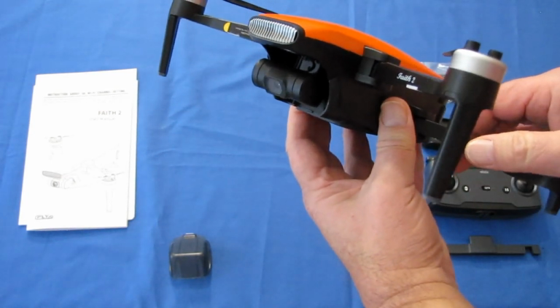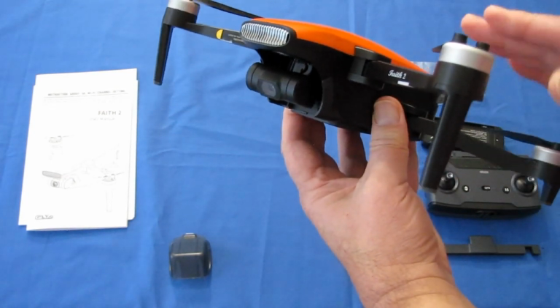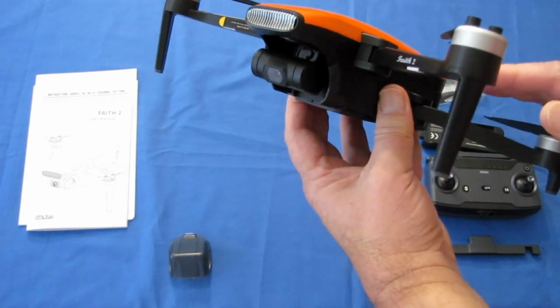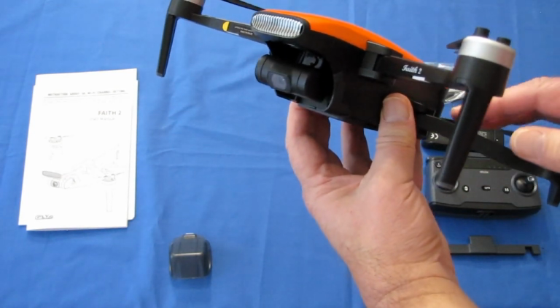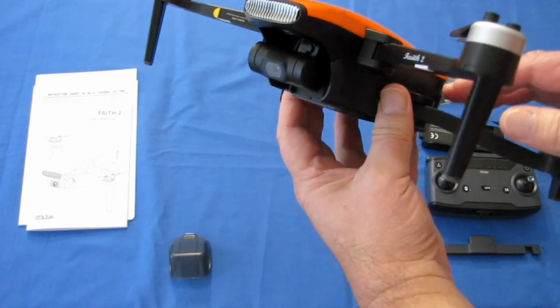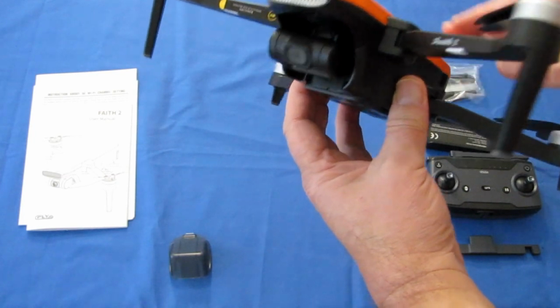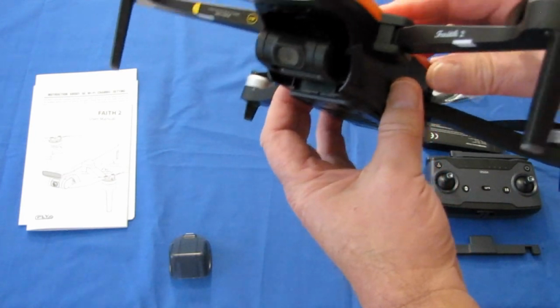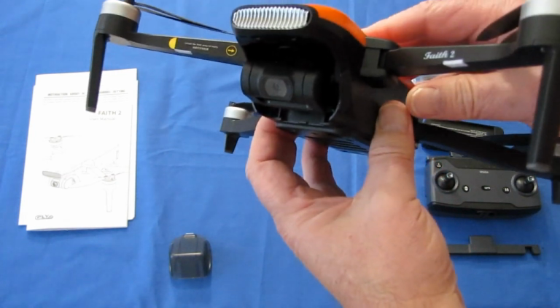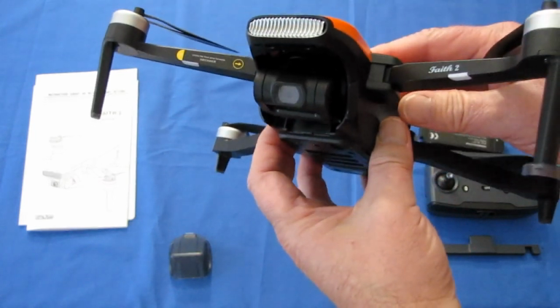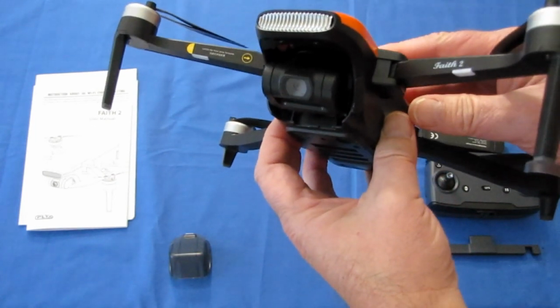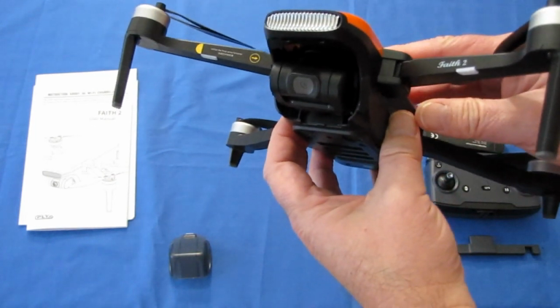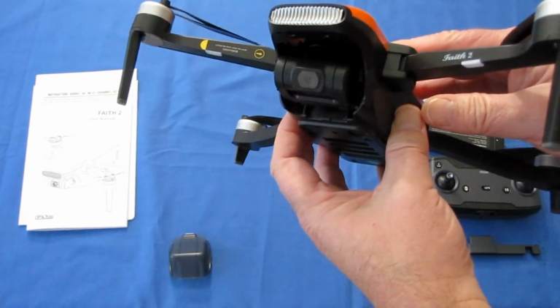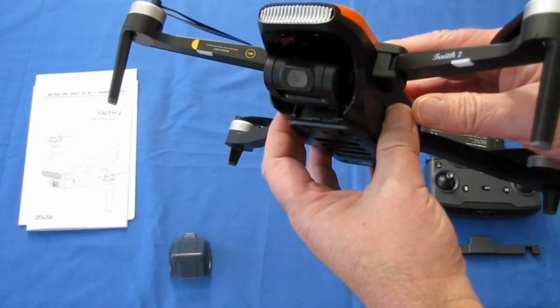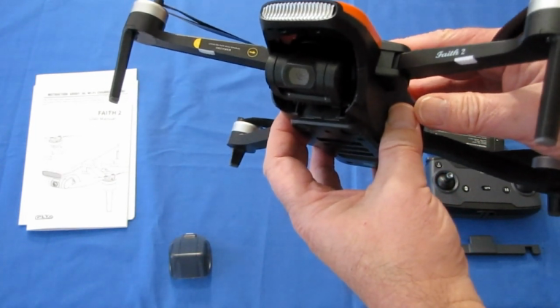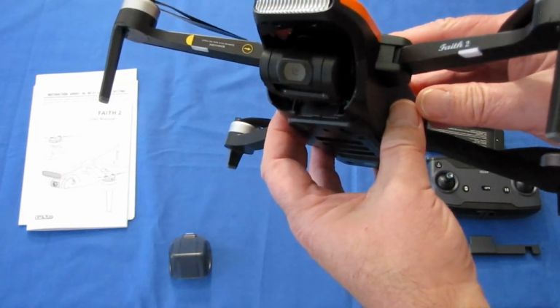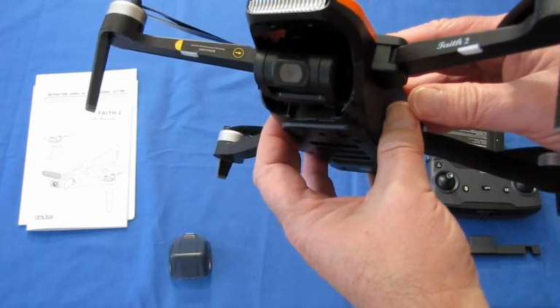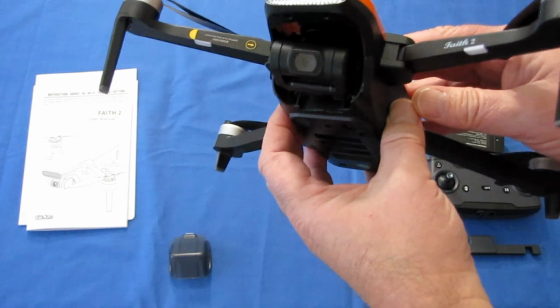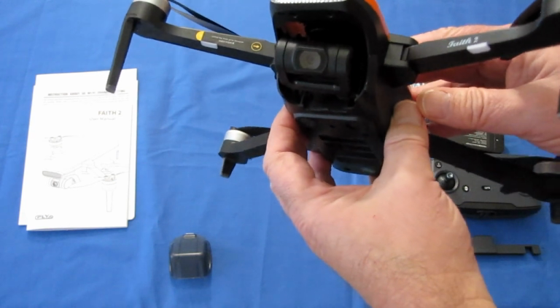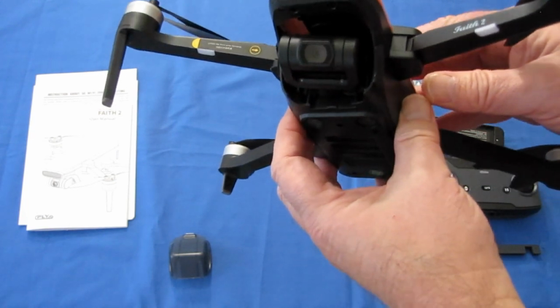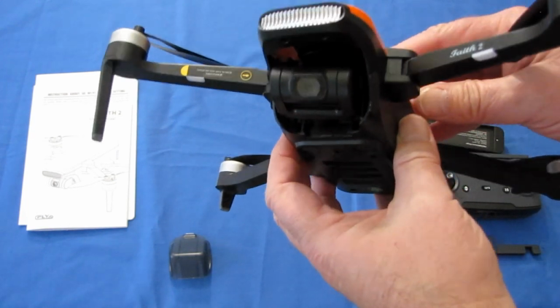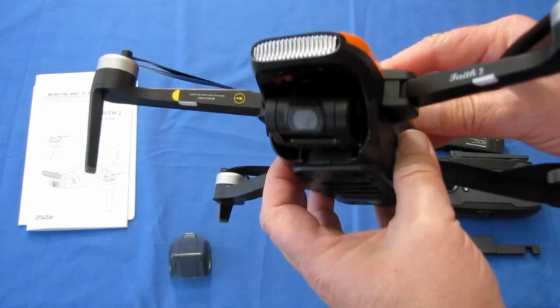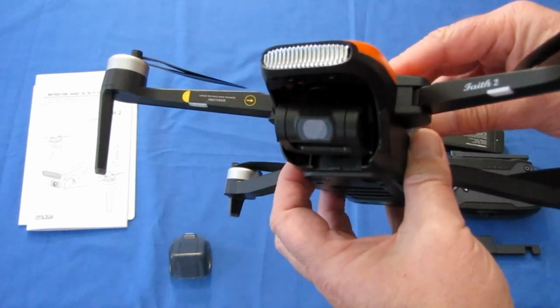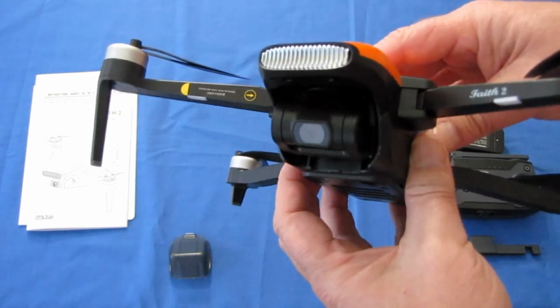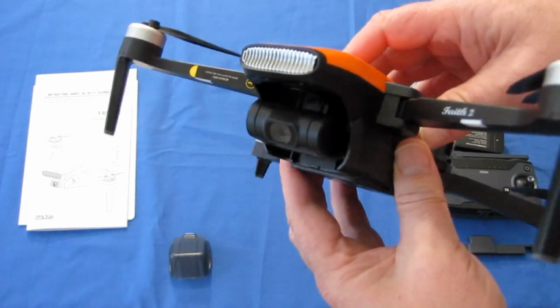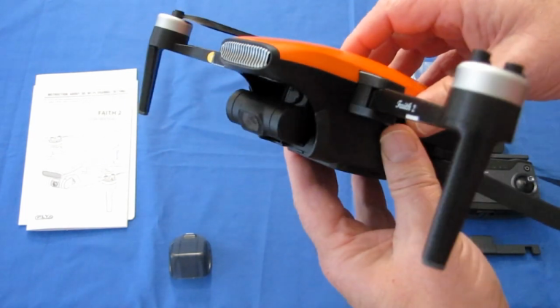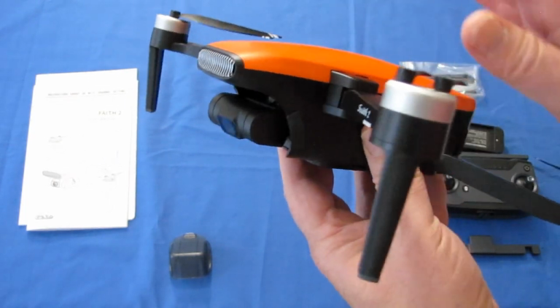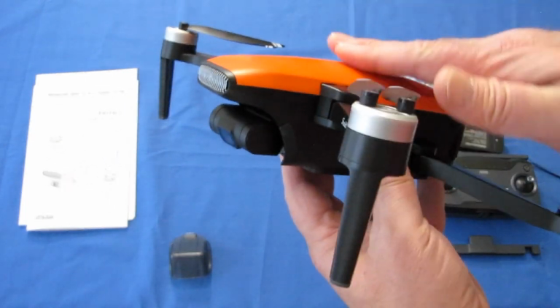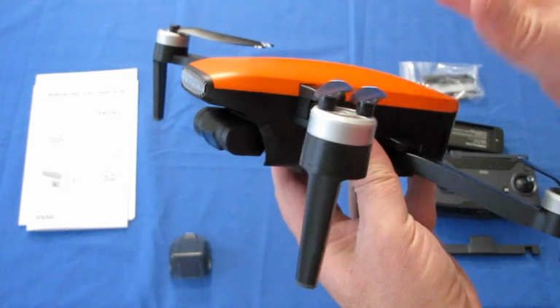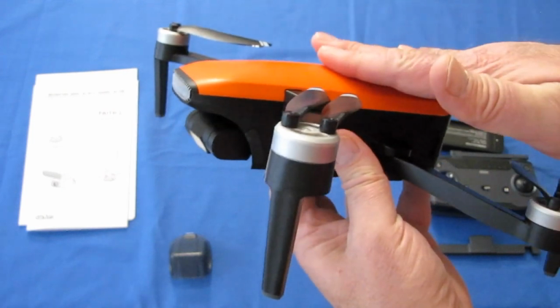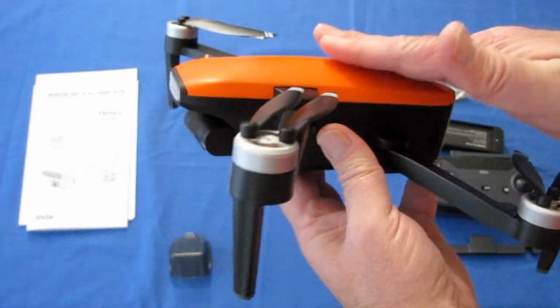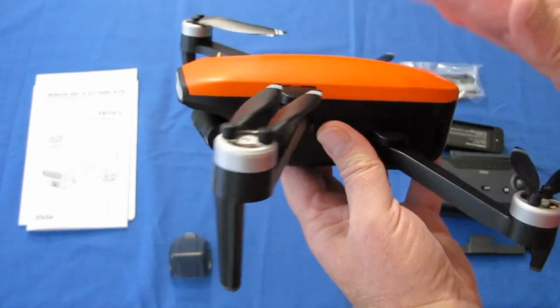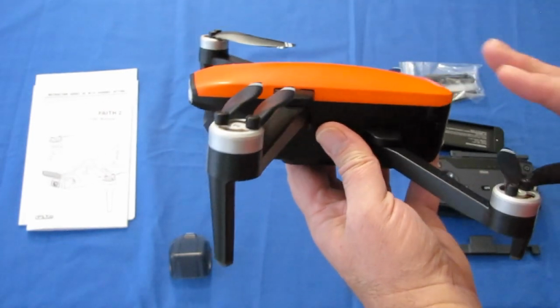Regarding photos, this drone also takes photos at a resolution of 5120 by 3840 pixels — very high-resolution photos. So this drone is capable of taking very good photos.